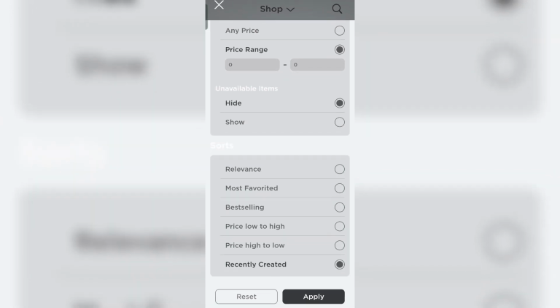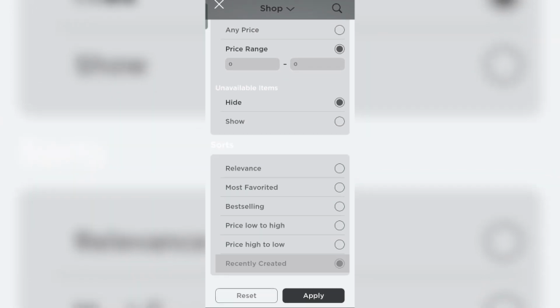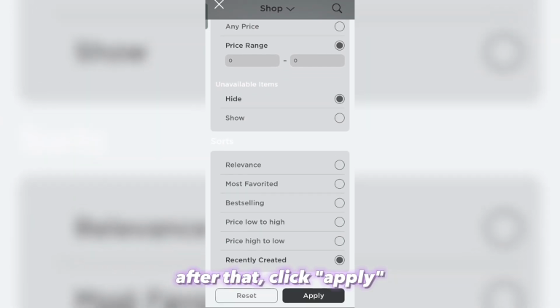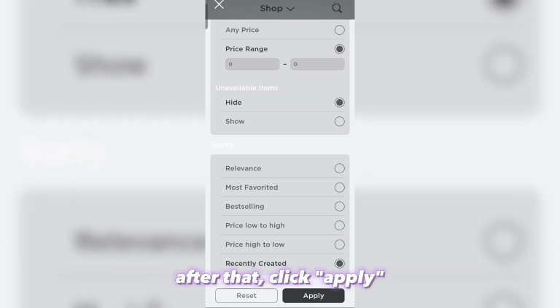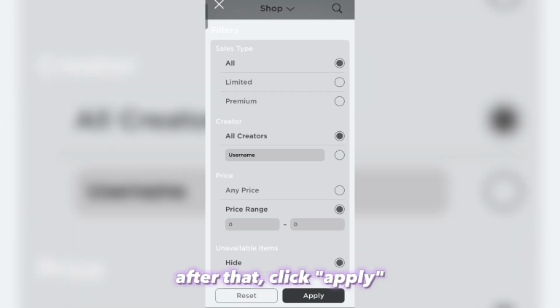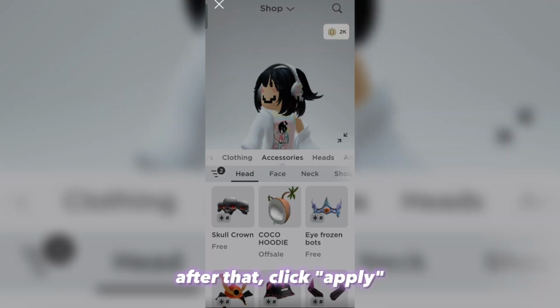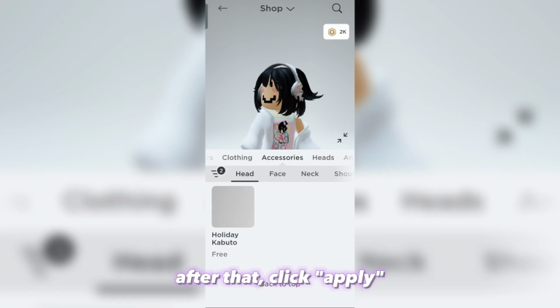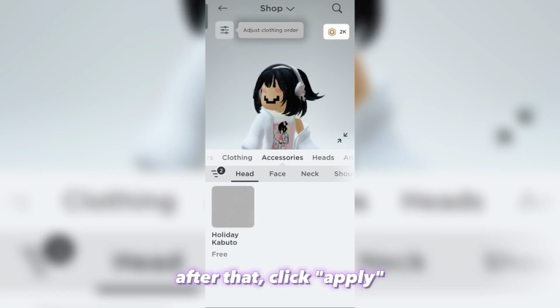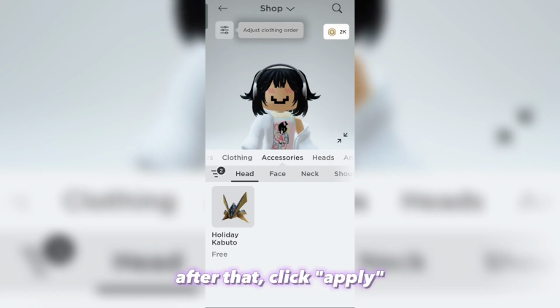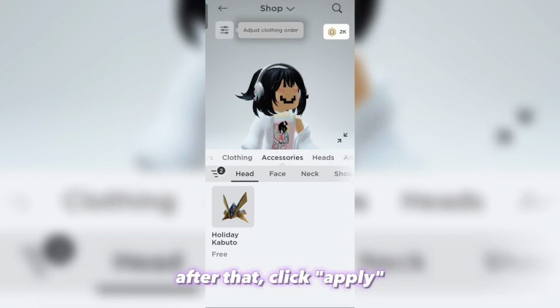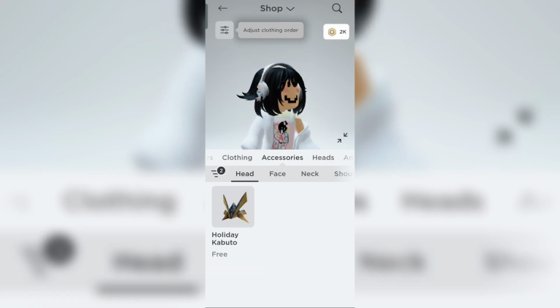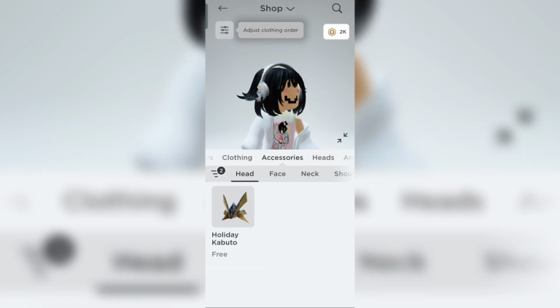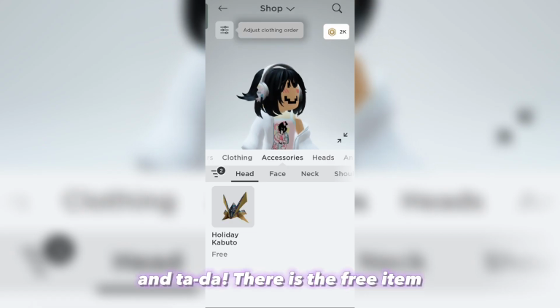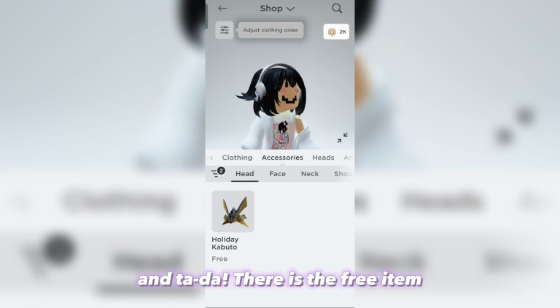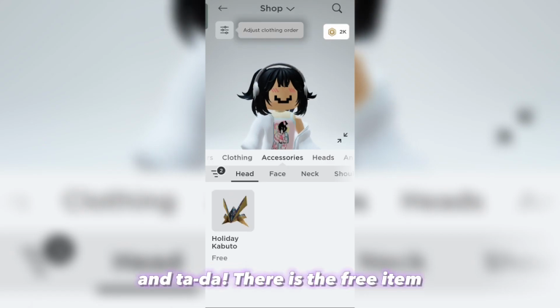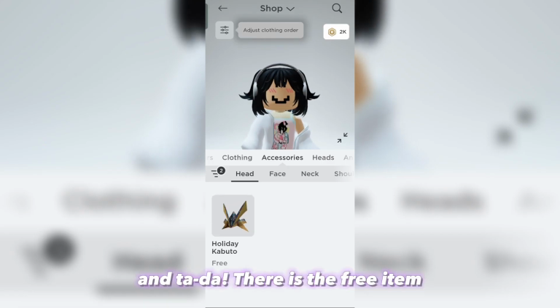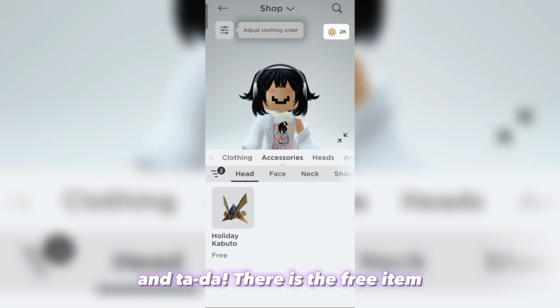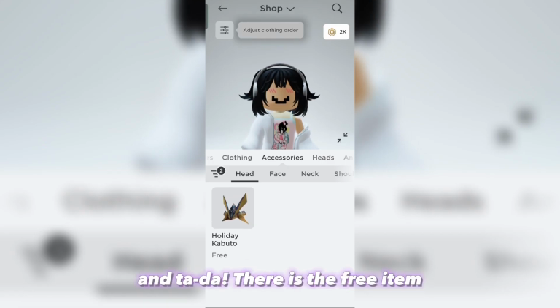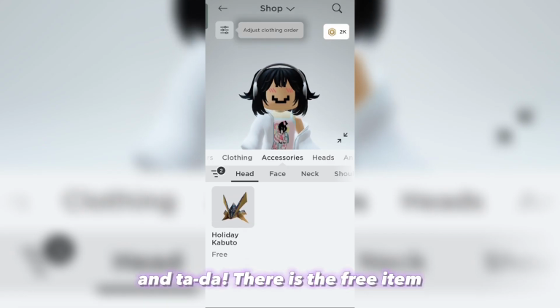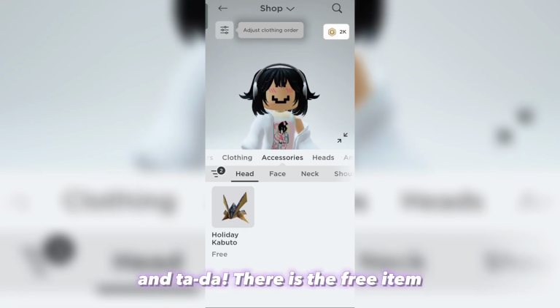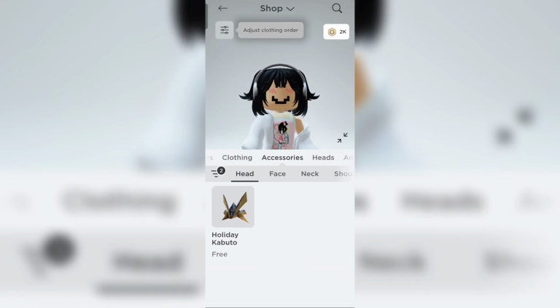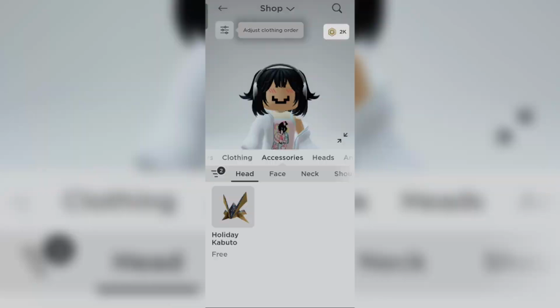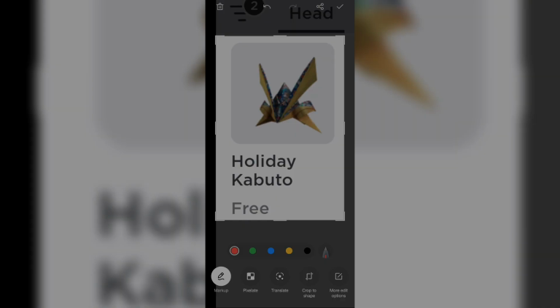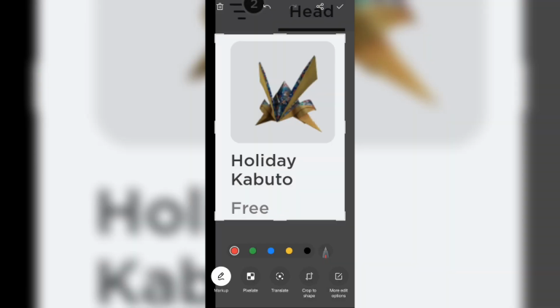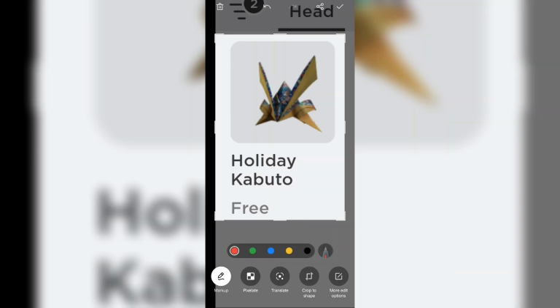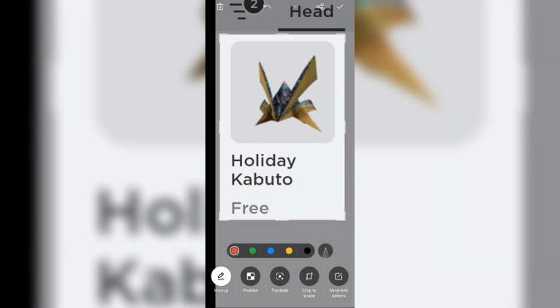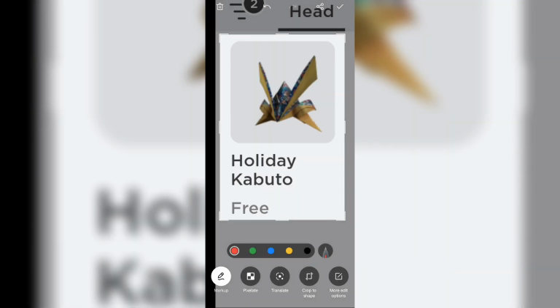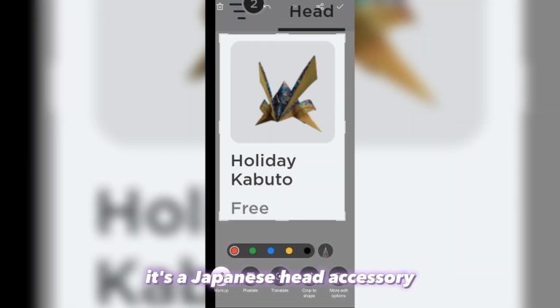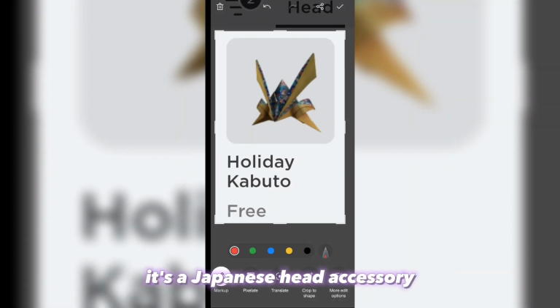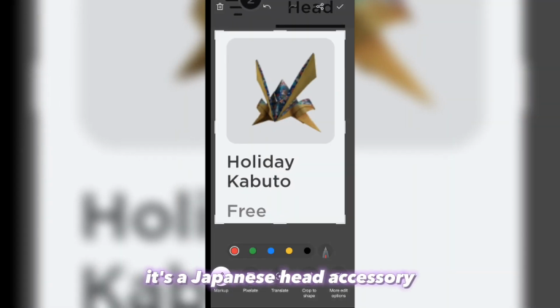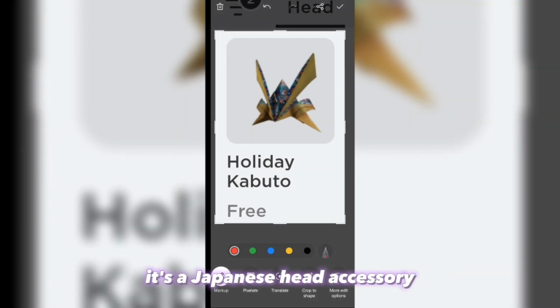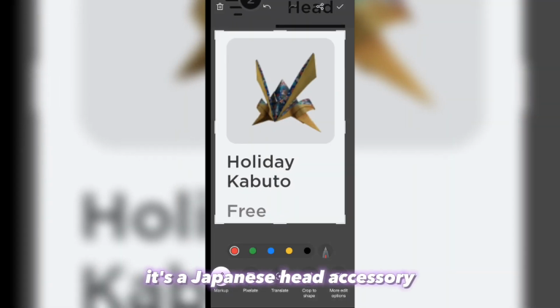After that click apply, and ta-da — there is the free item. It's a Japanese head accessory.